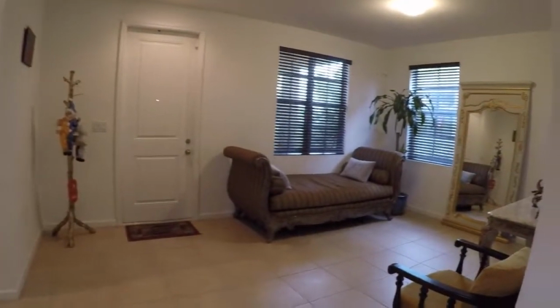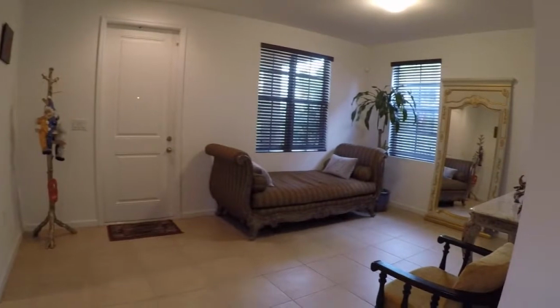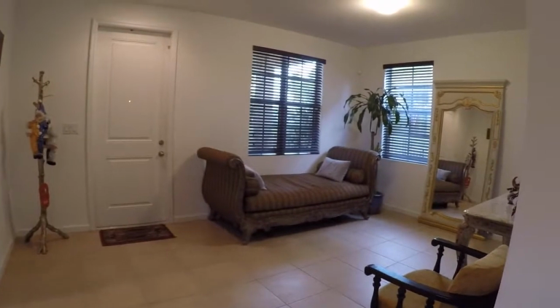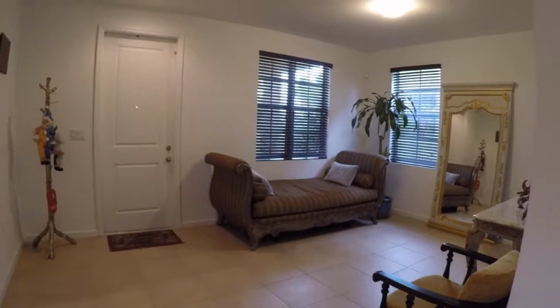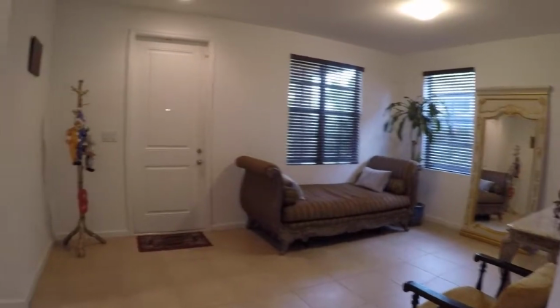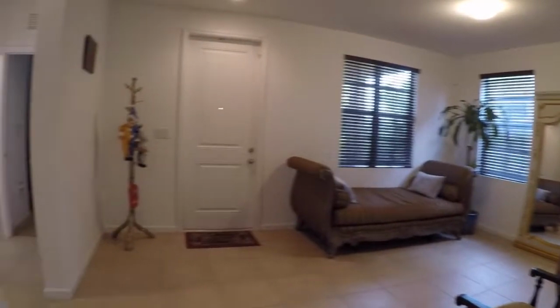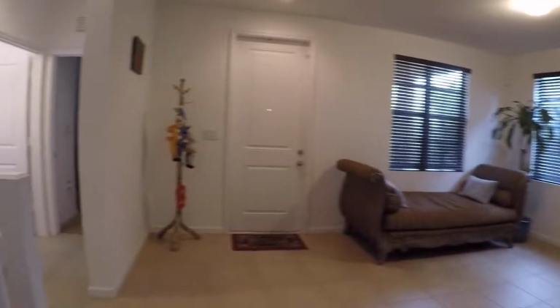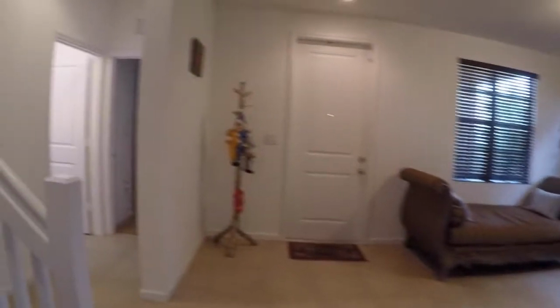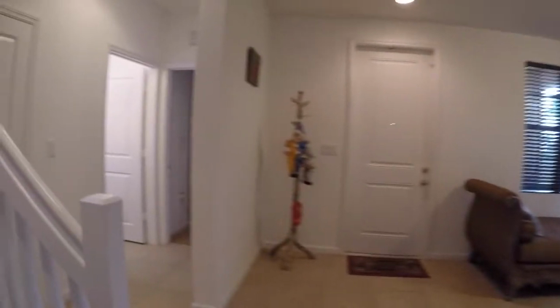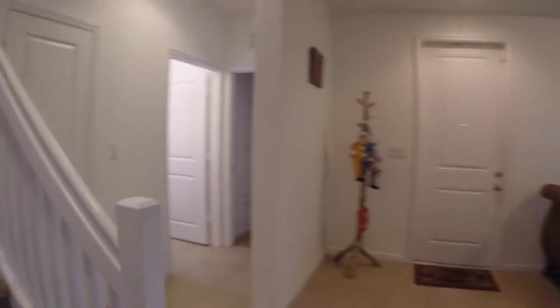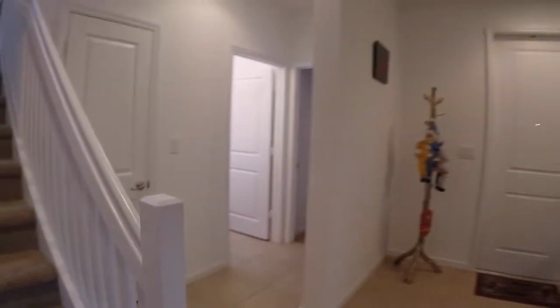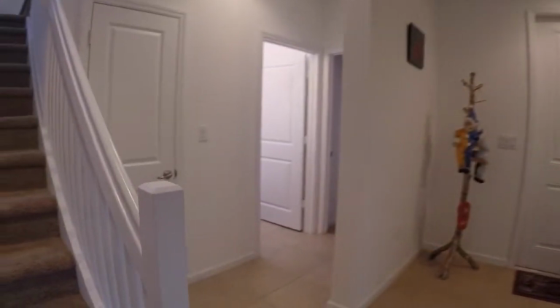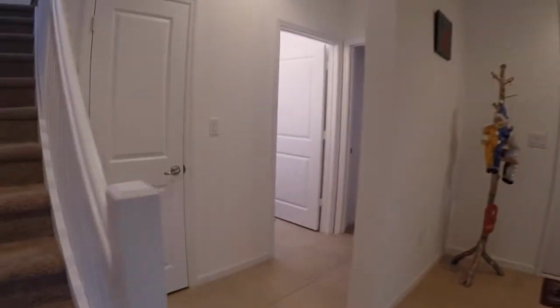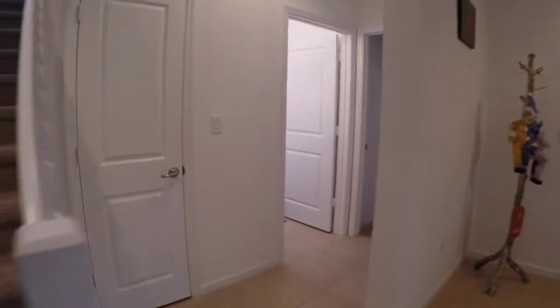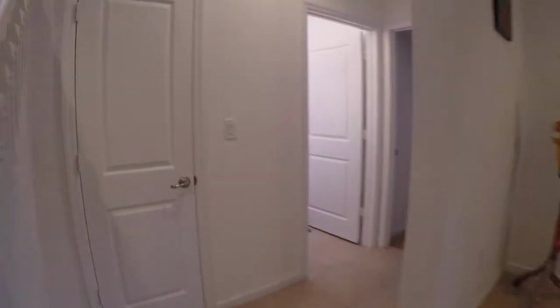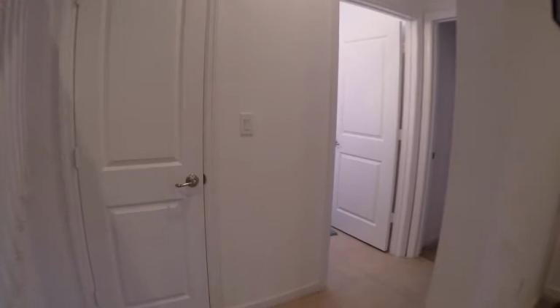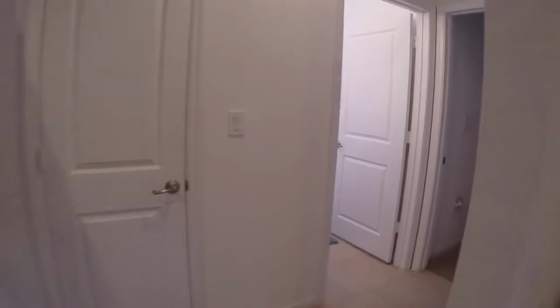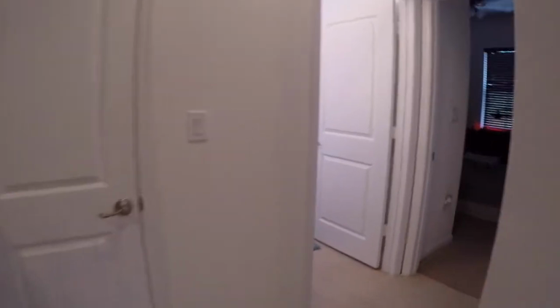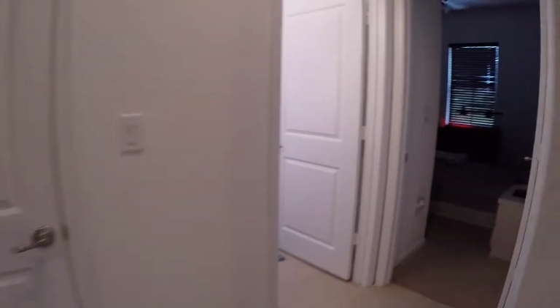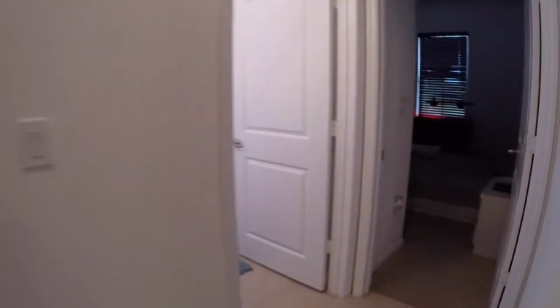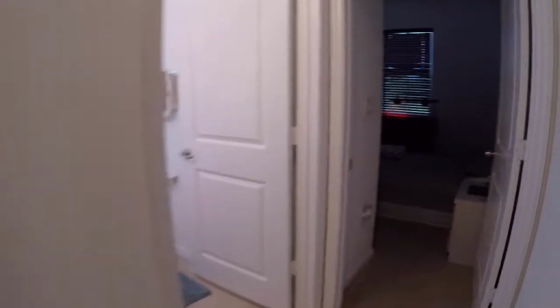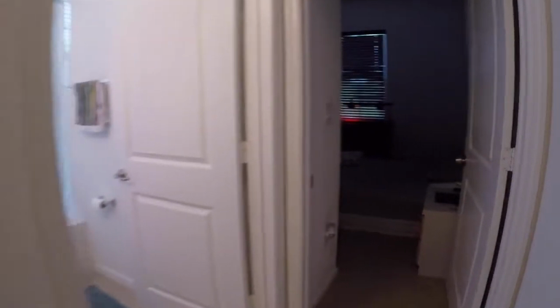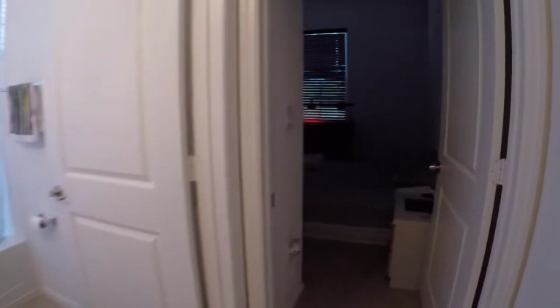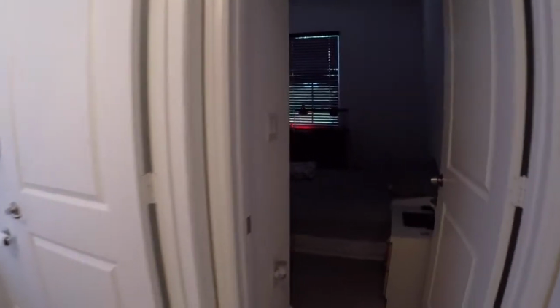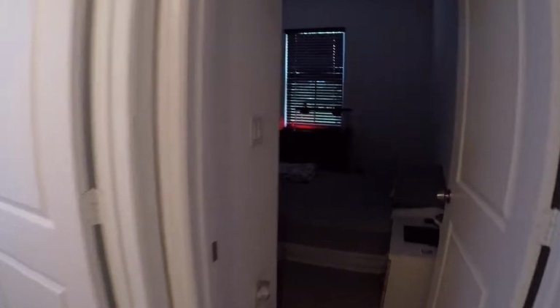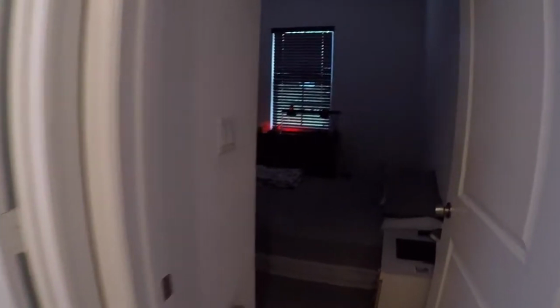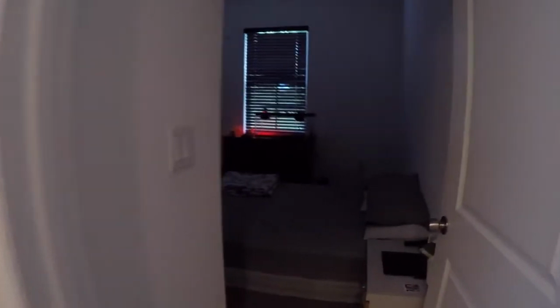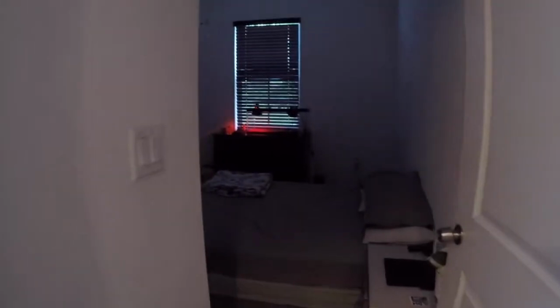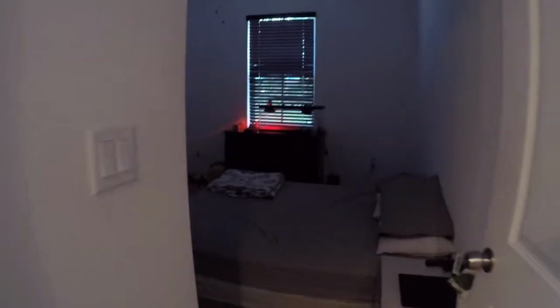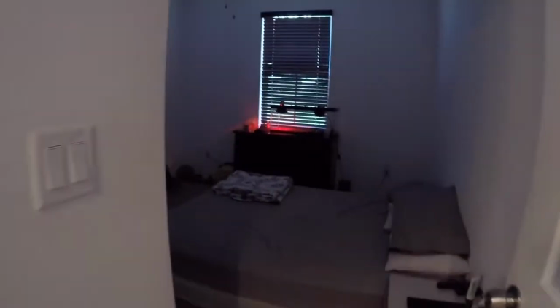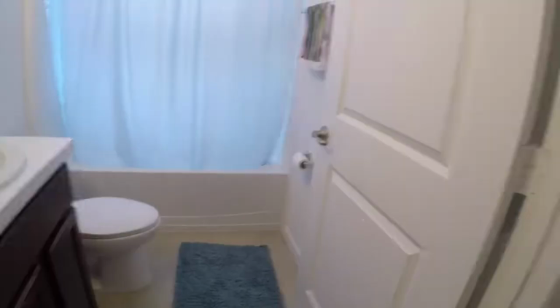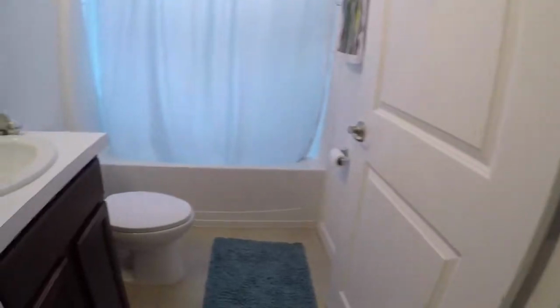It has a very comfortable floor plan. One of the many features that this home offers is that one of the four bedrooms is located downstairs along with one full bathroom.